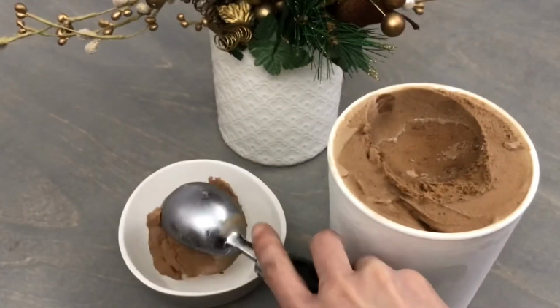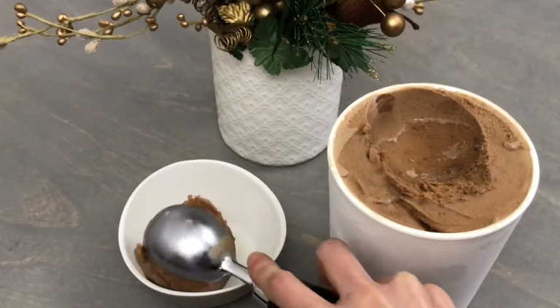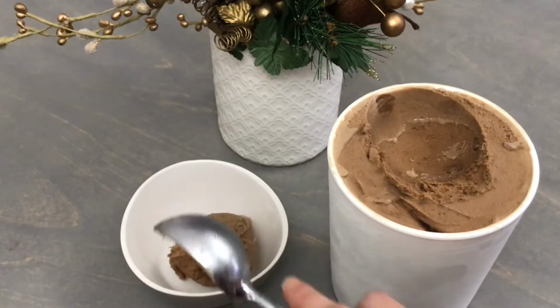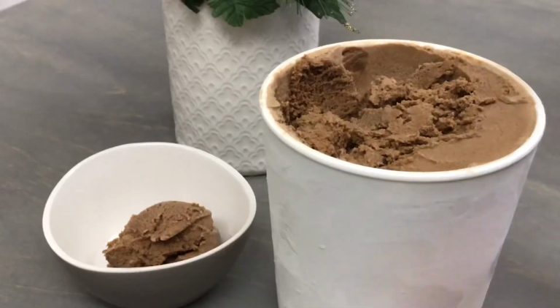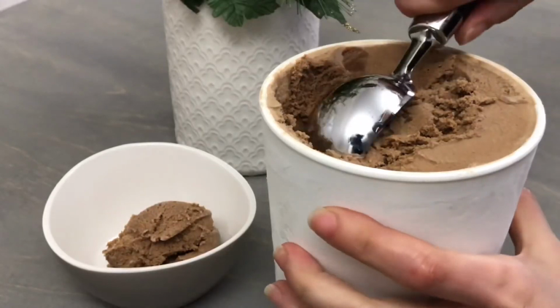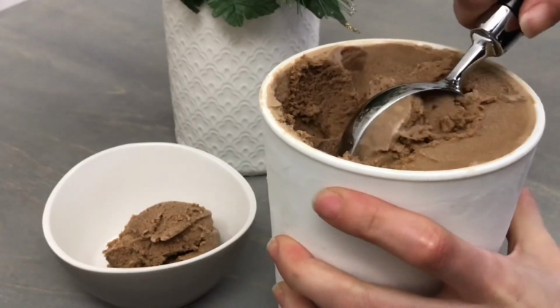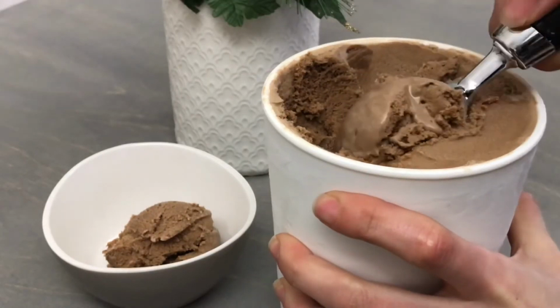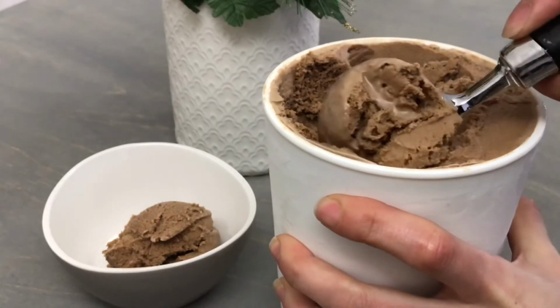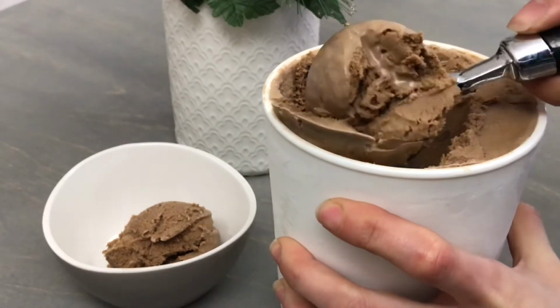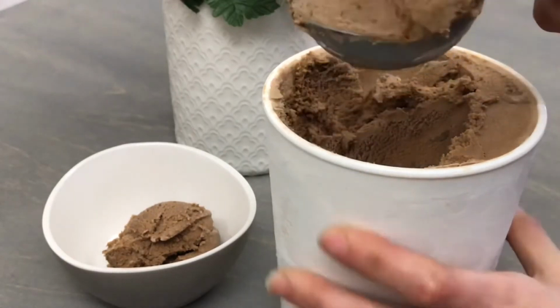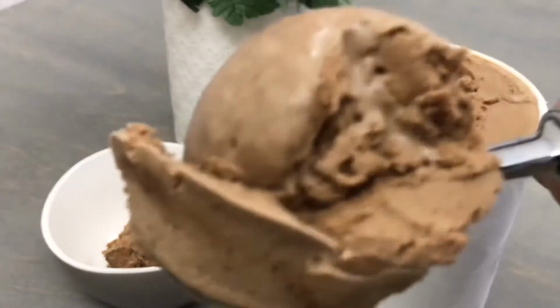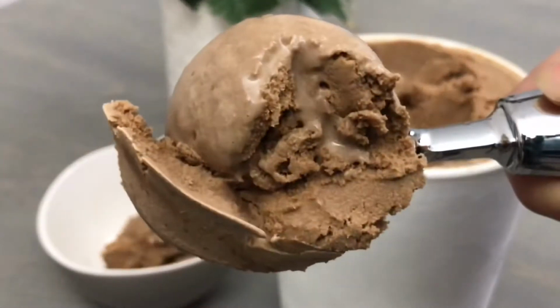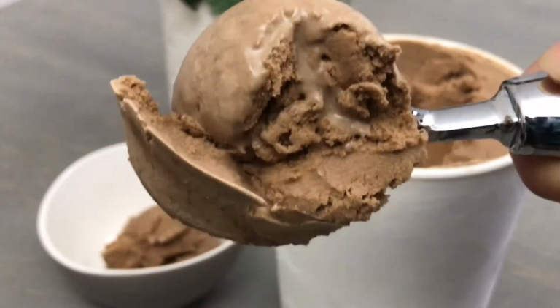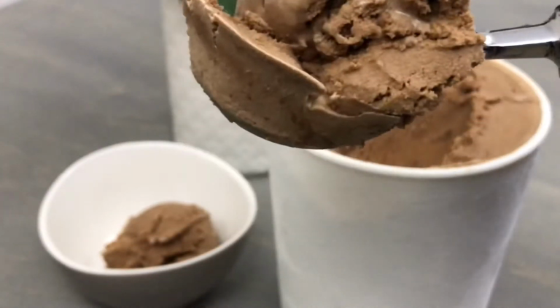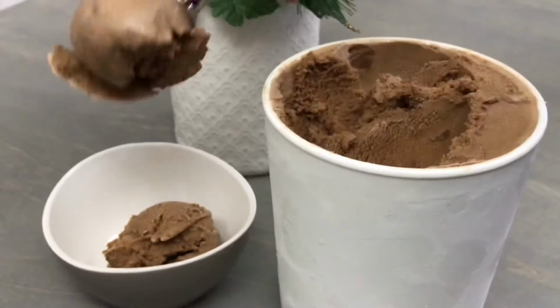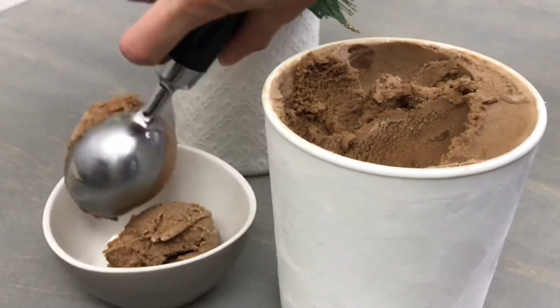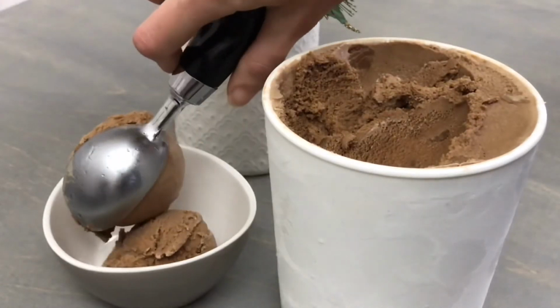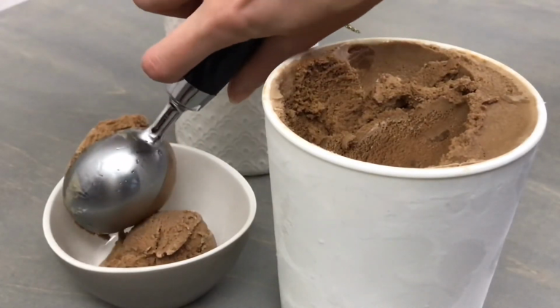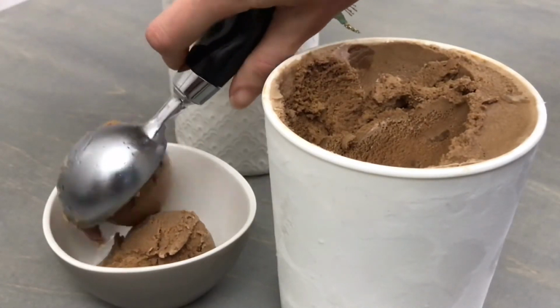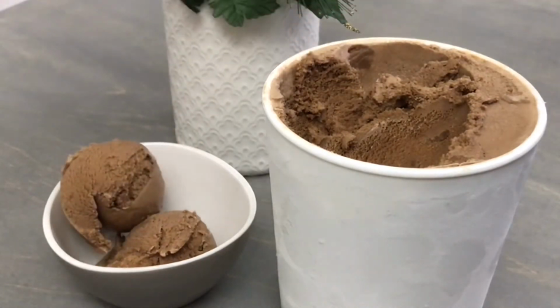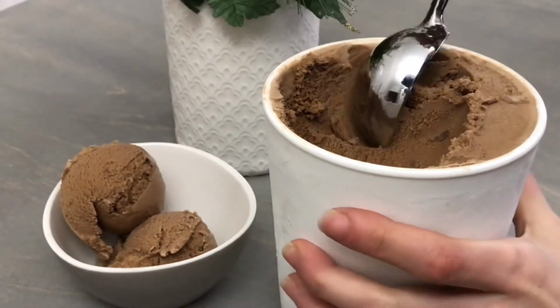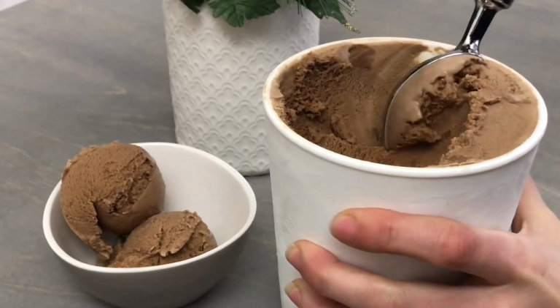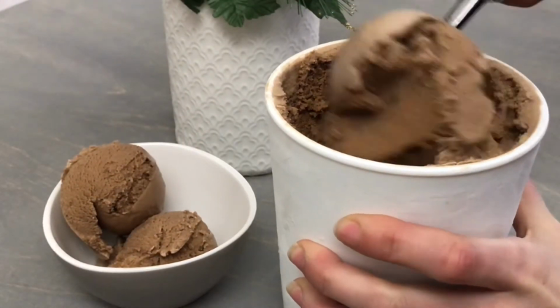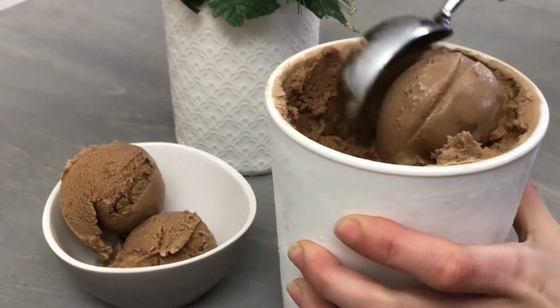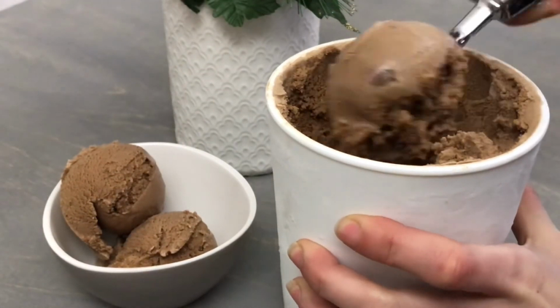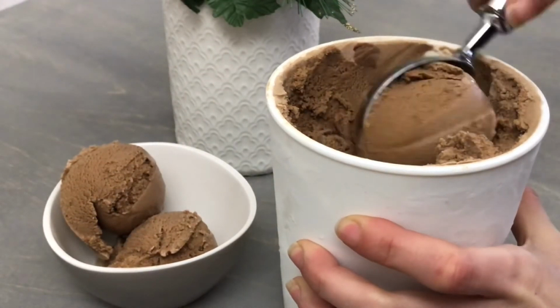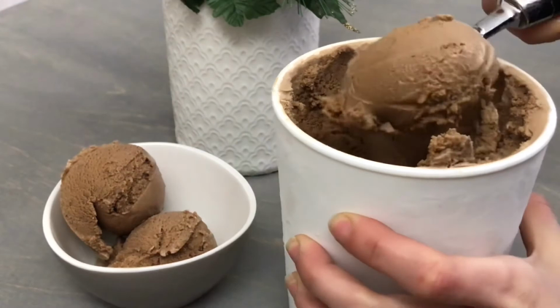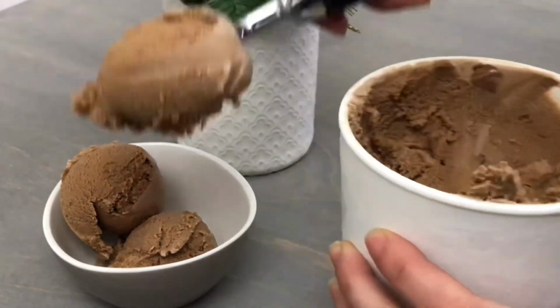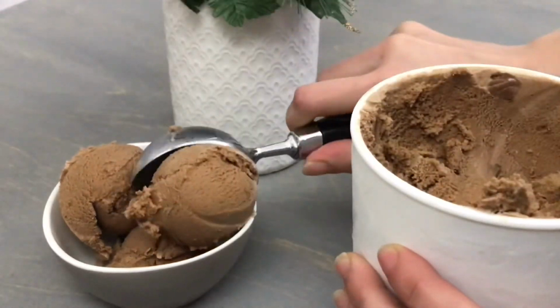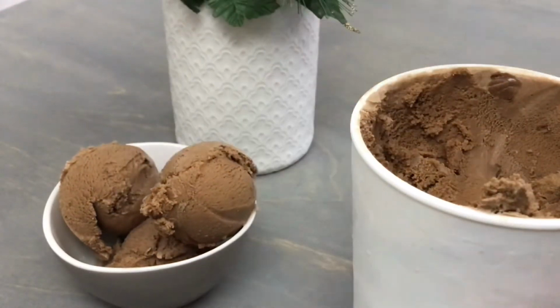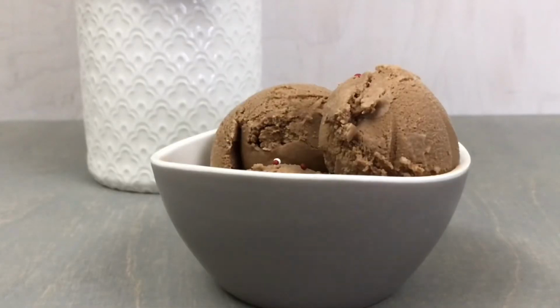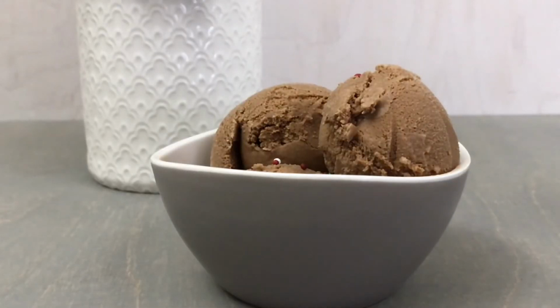This easy ice cream is the perfect festive addition to brownies or chocolate cake. This peppermint mocha ice cream has the perfect balance of sweet peppermint, delicious chocolate, and just a hint of coffee flavor.